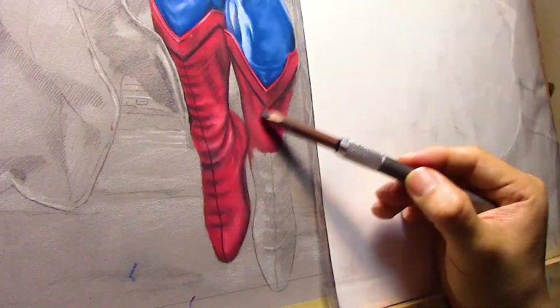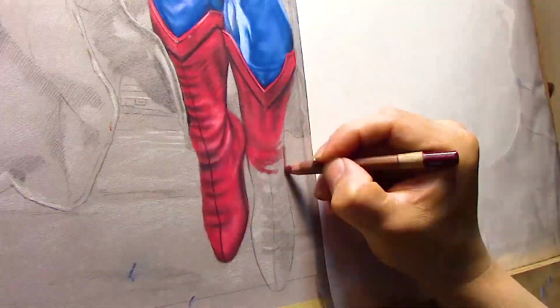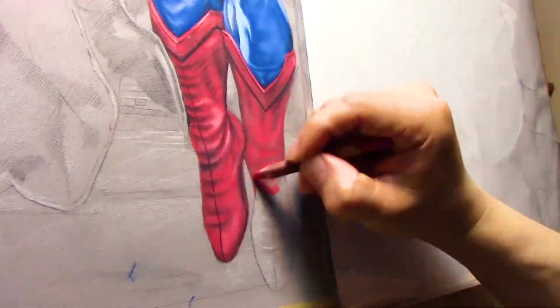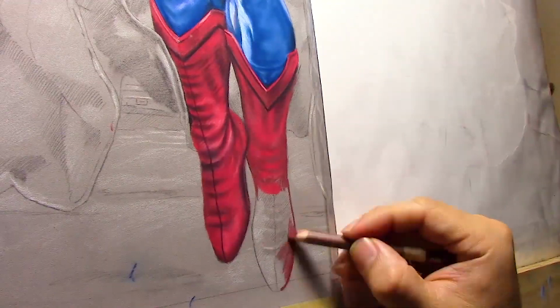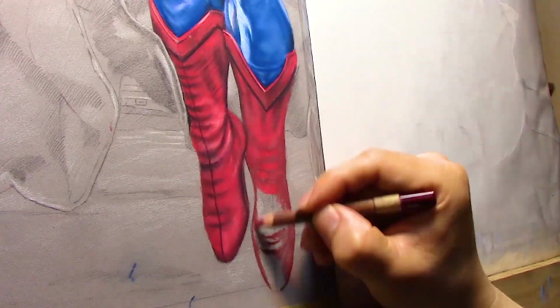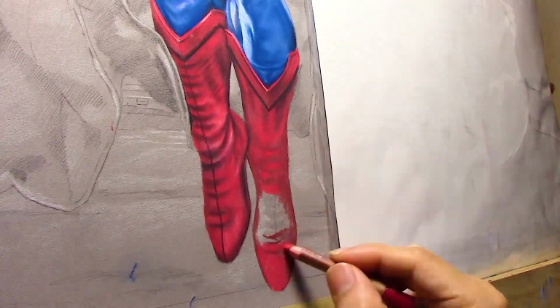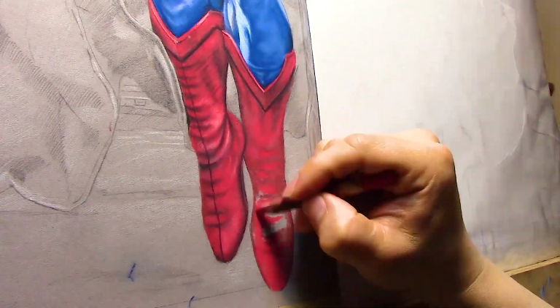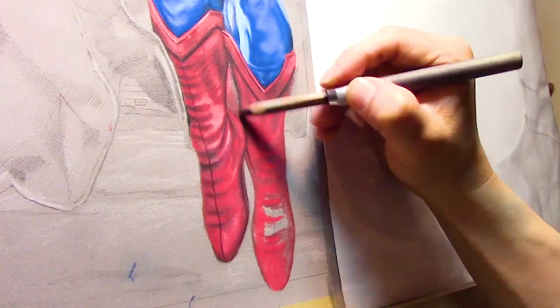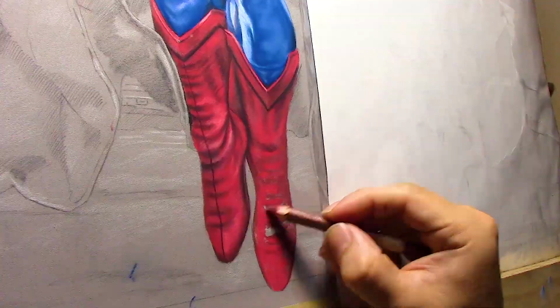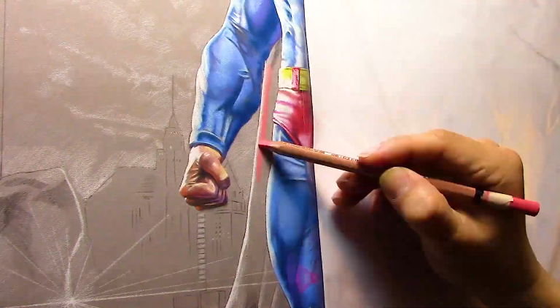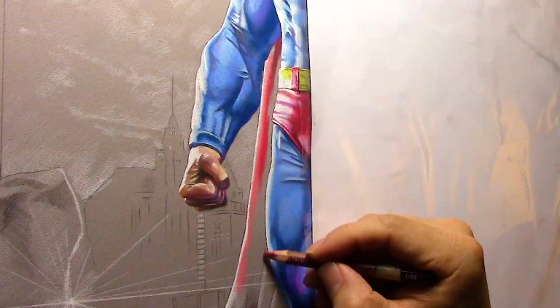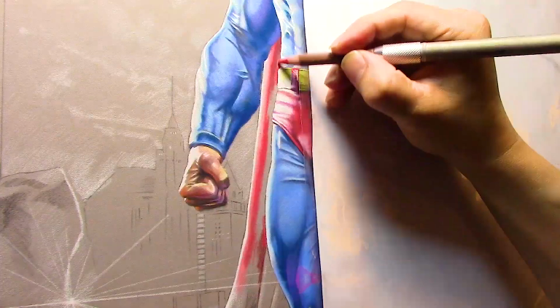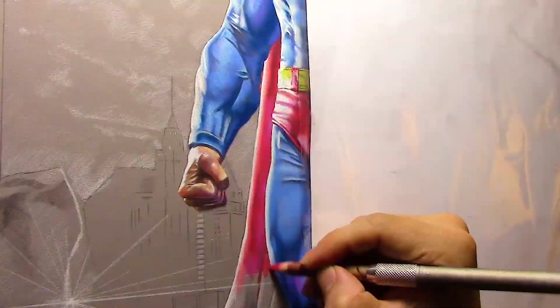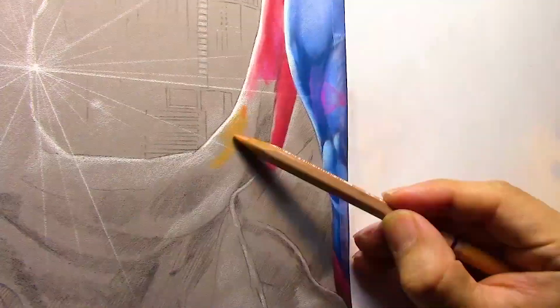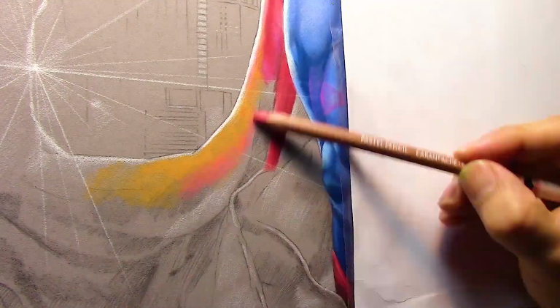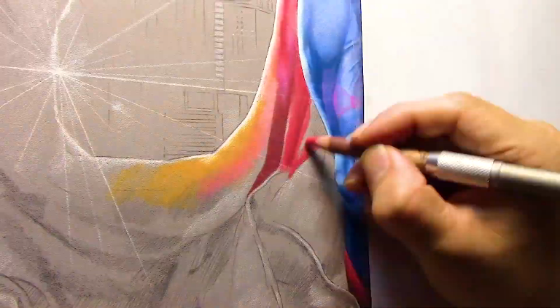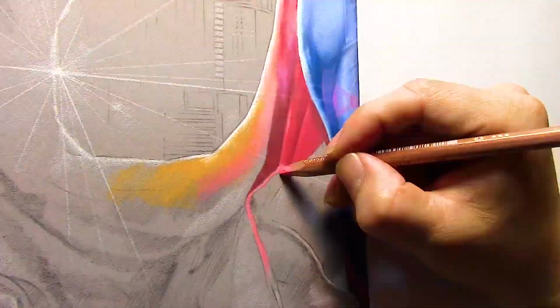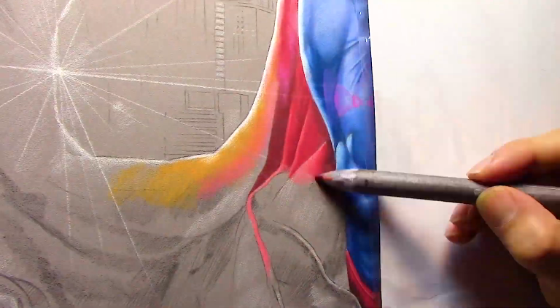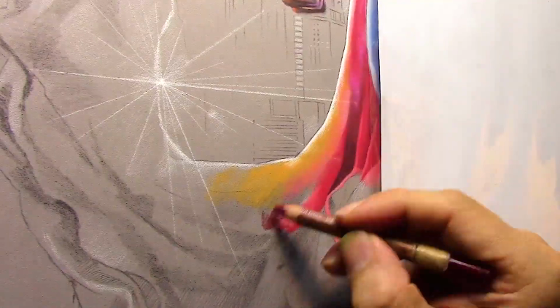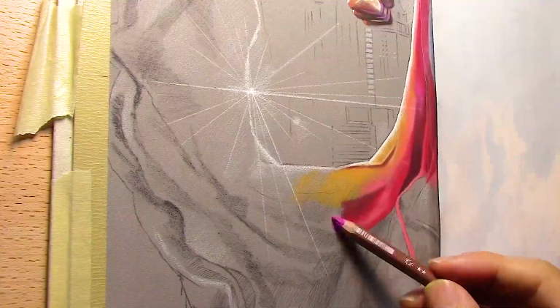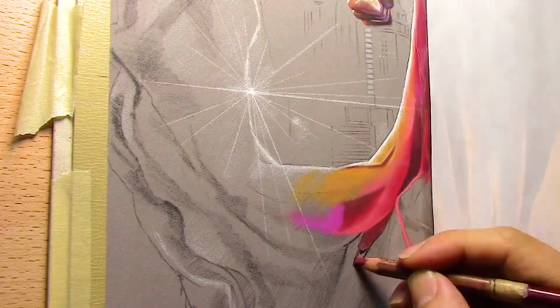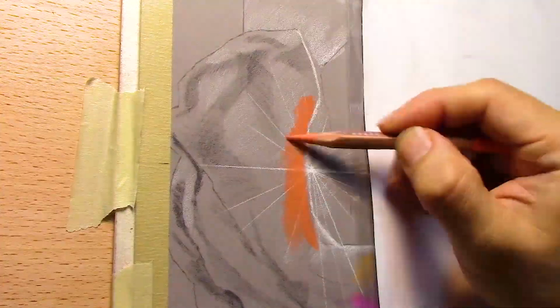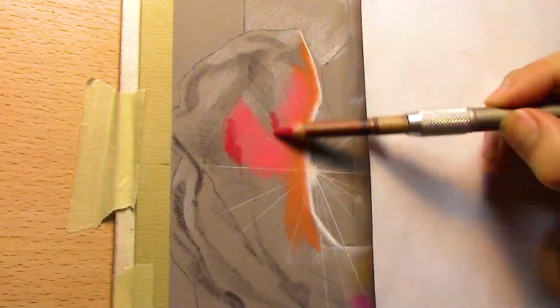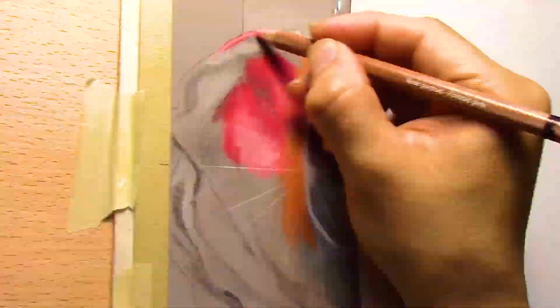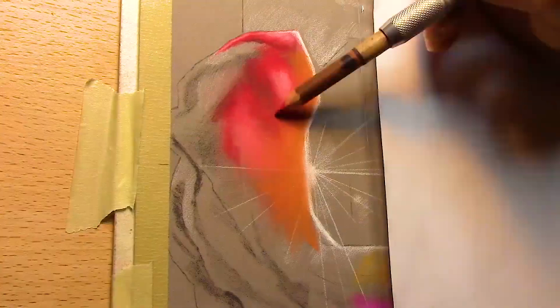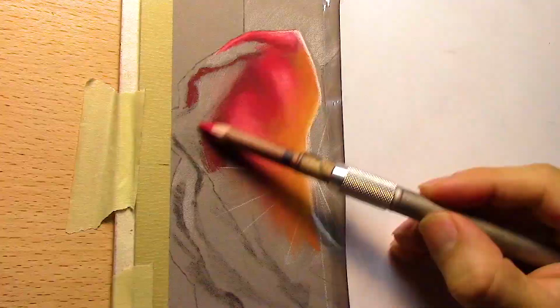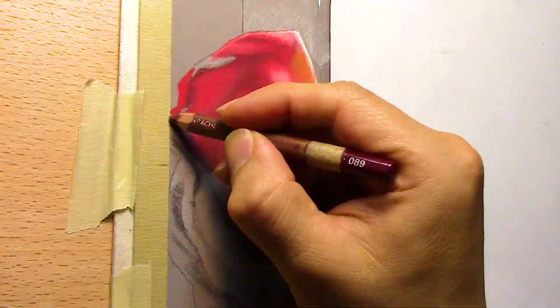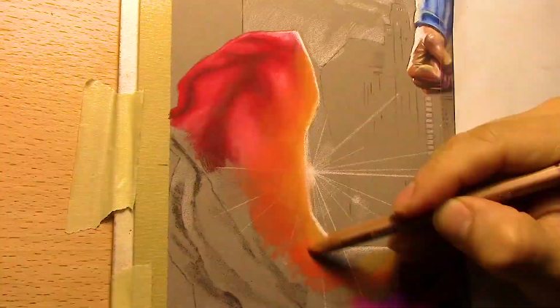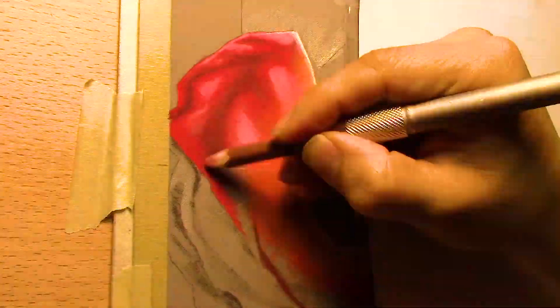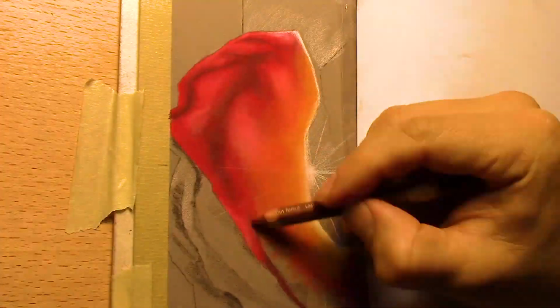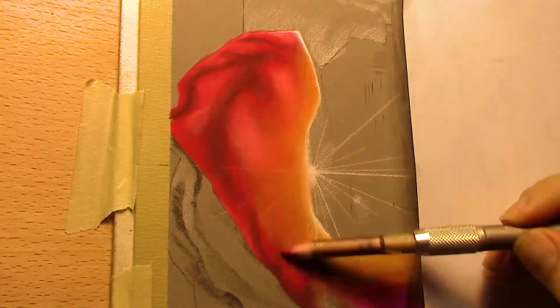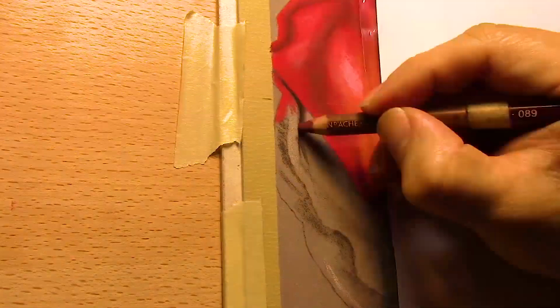For the red boots: base red, a little bit of black for the seams, and a darker red for the darks. Same on his cape.